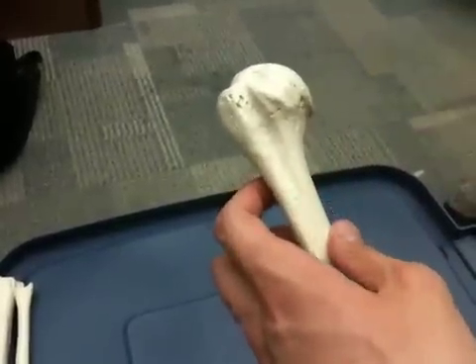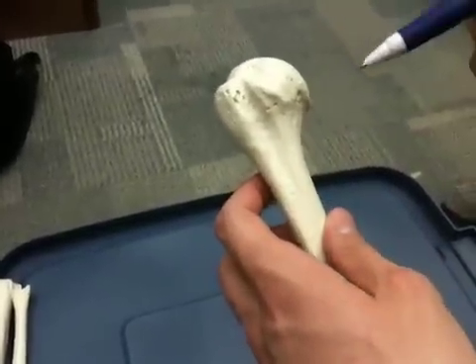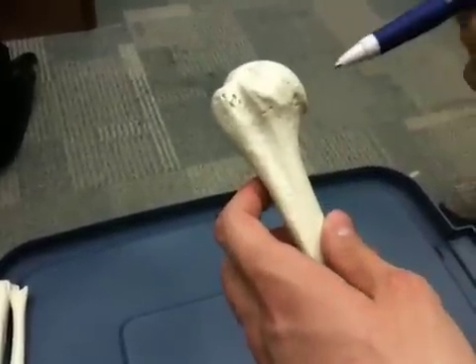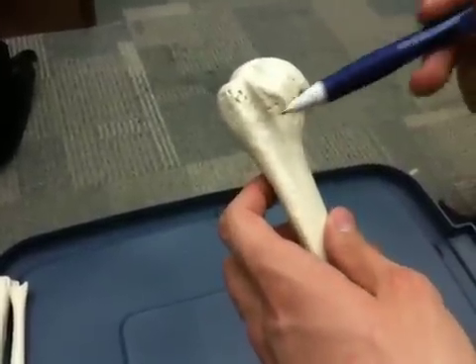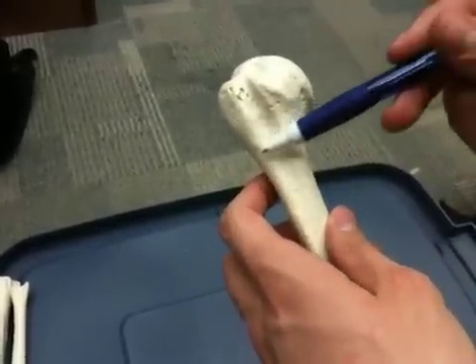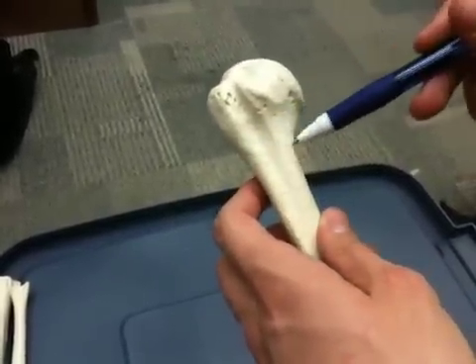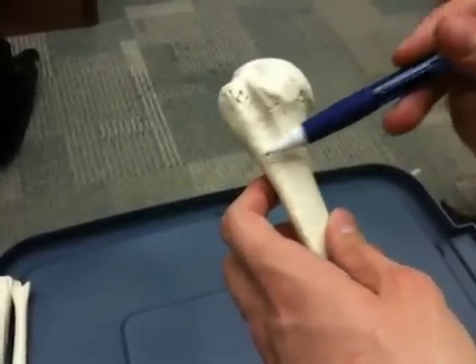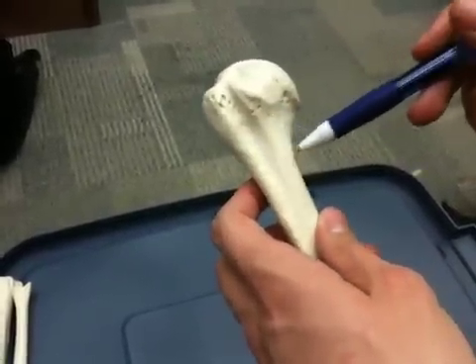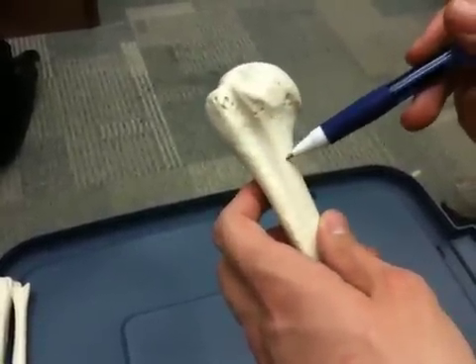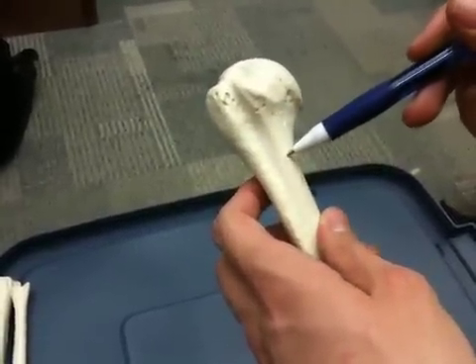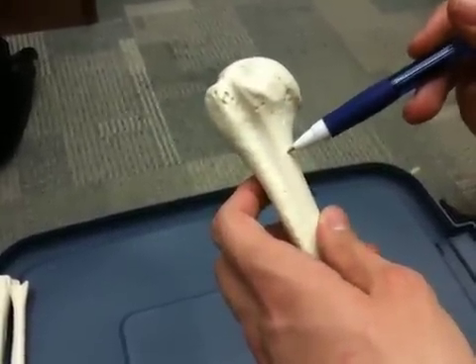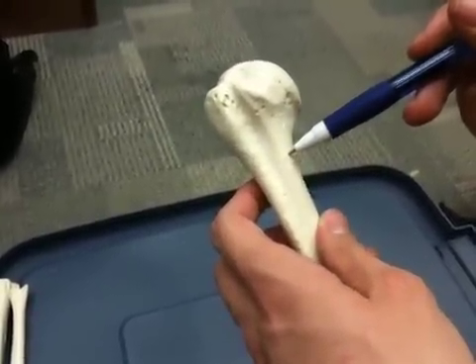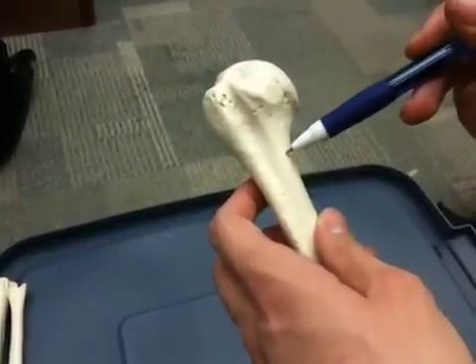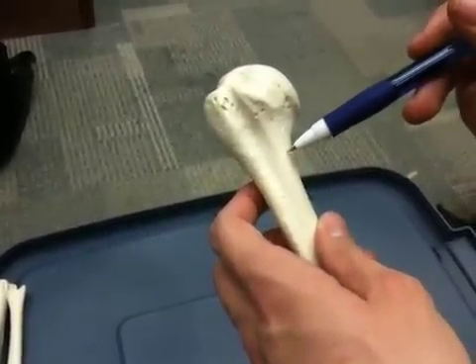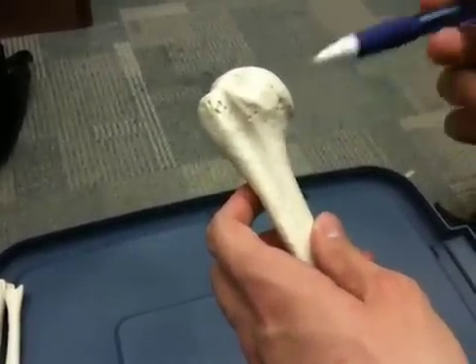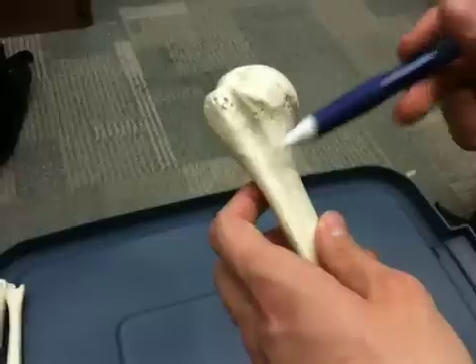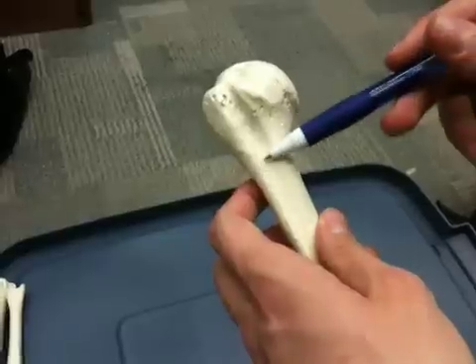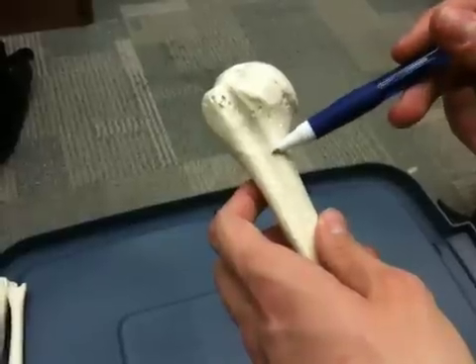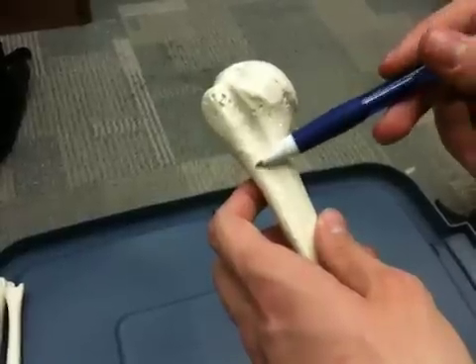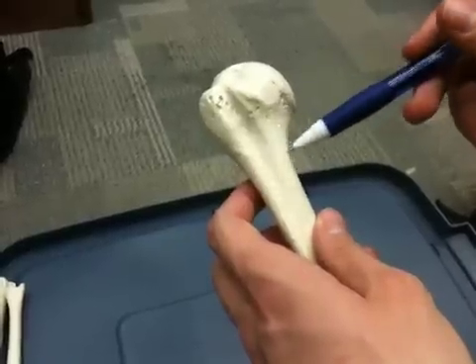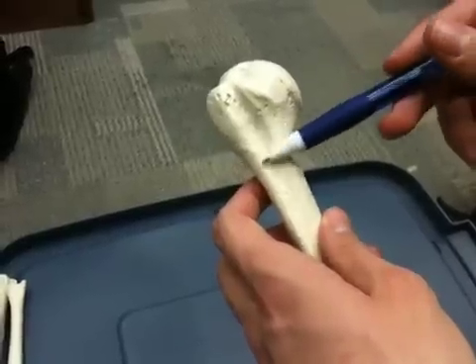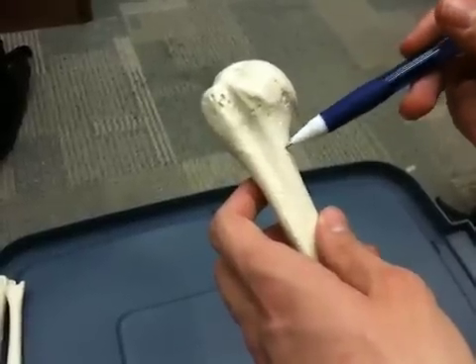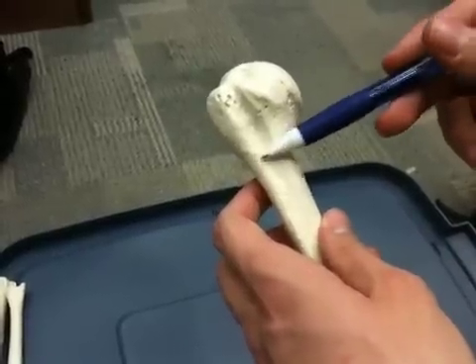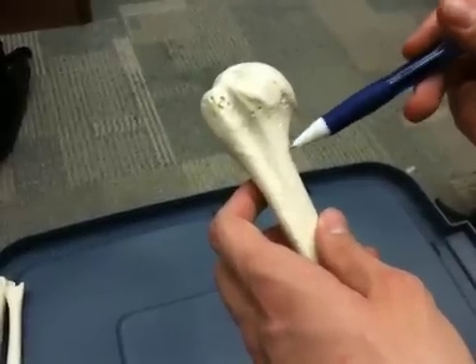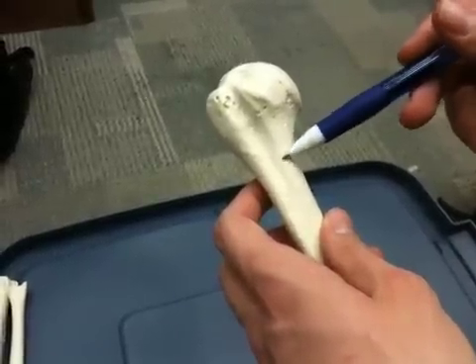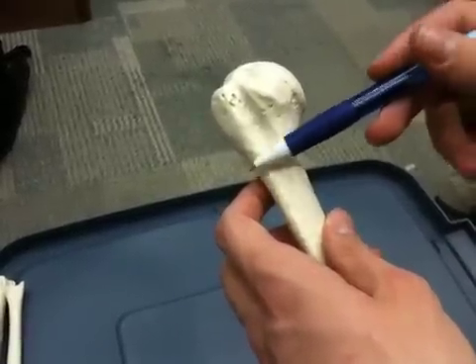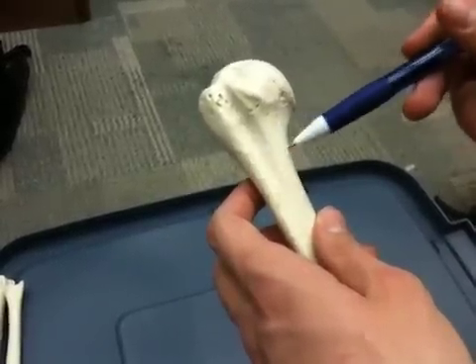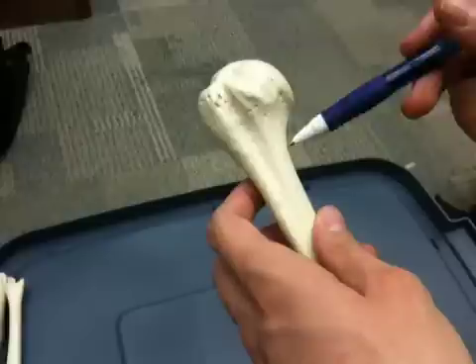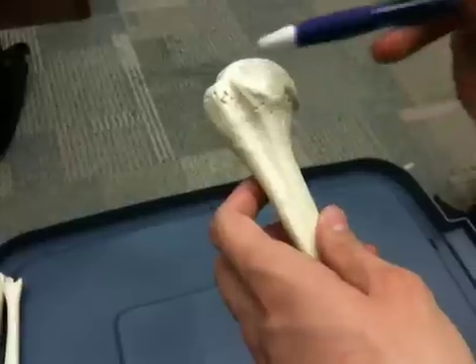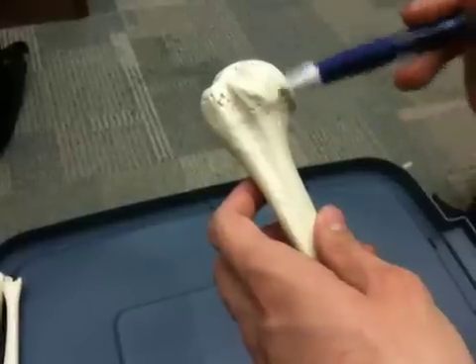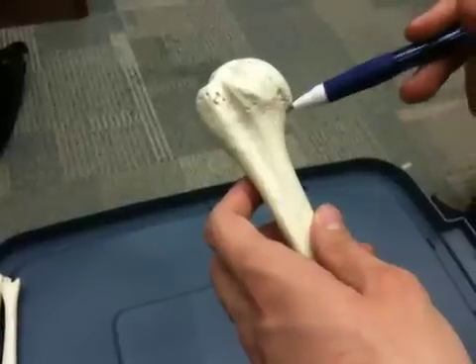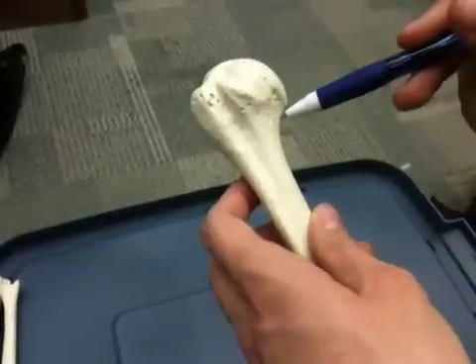Where we have the most breaks is actually at this point, and this is called the surgical neck, because if it breaks really badly we're going to need to have surgery here. So surgical neck and anatomical neck.